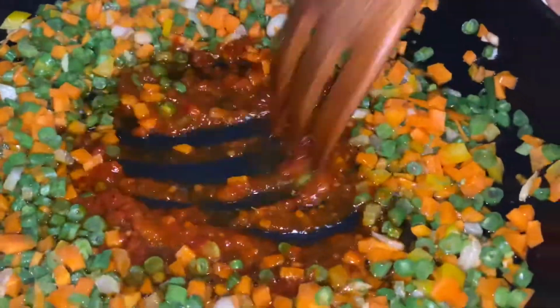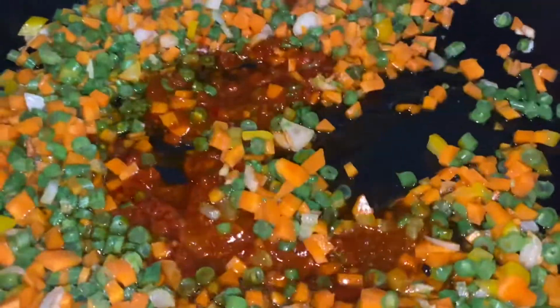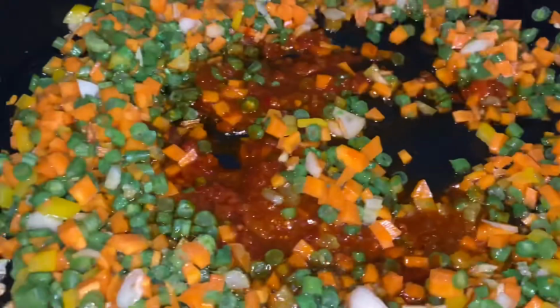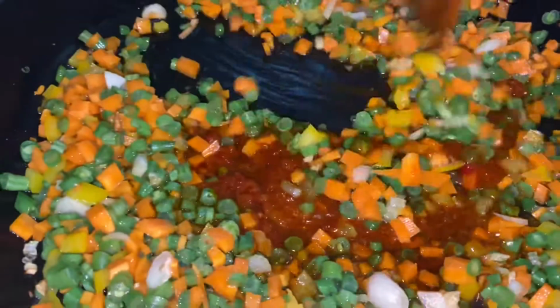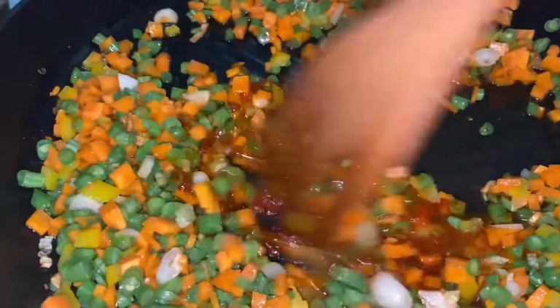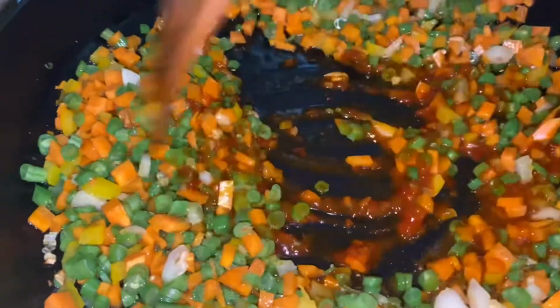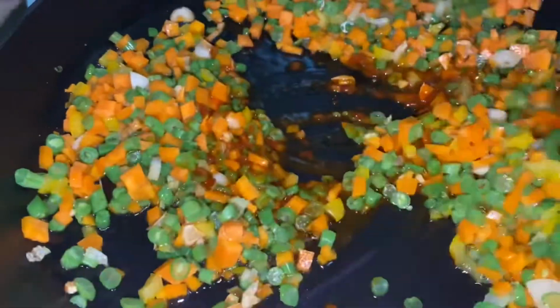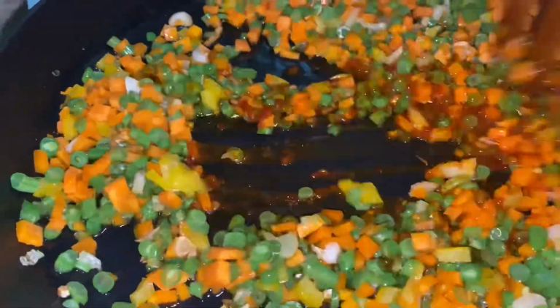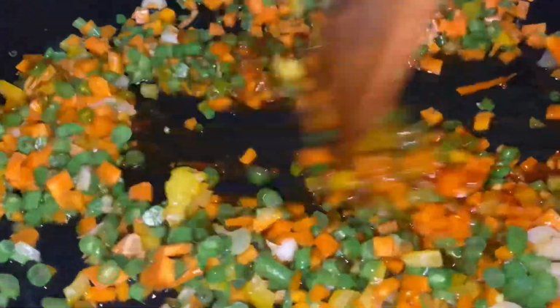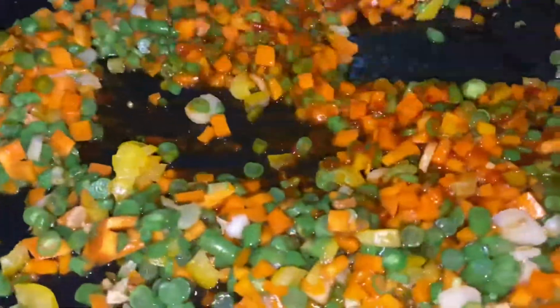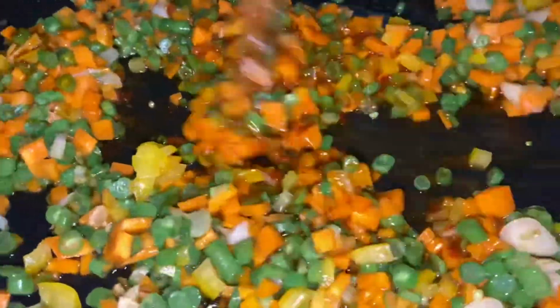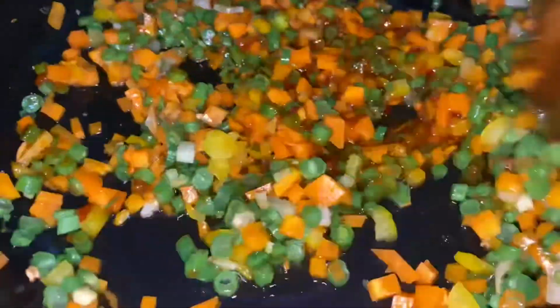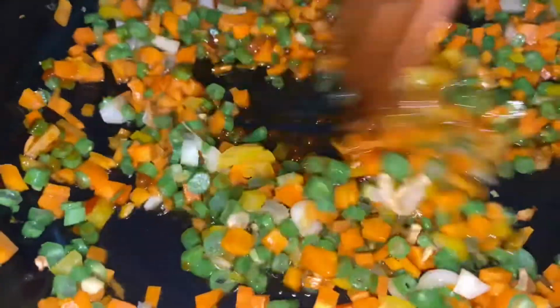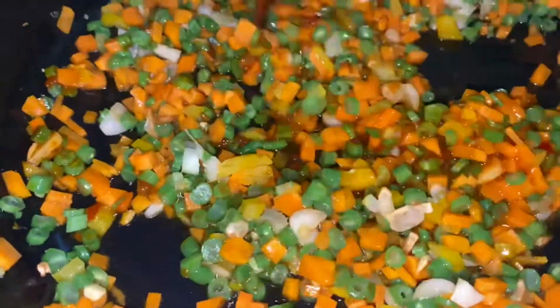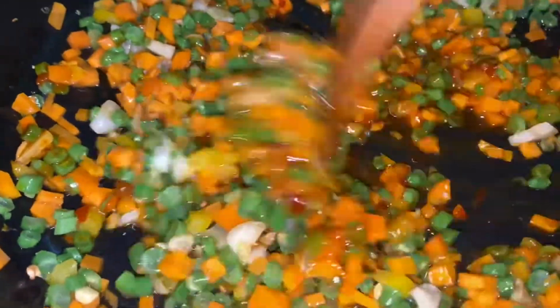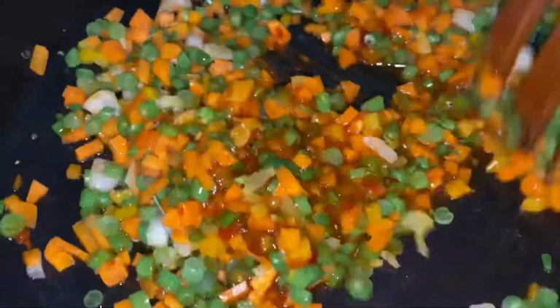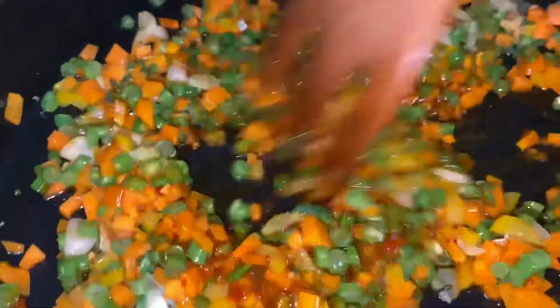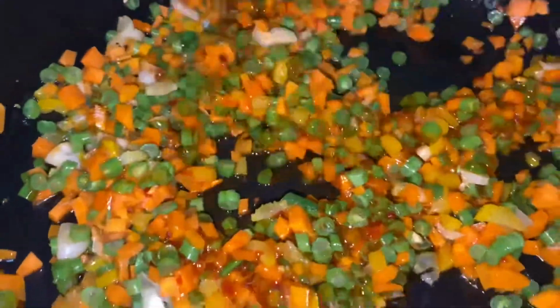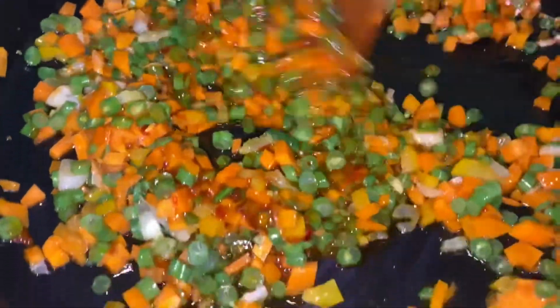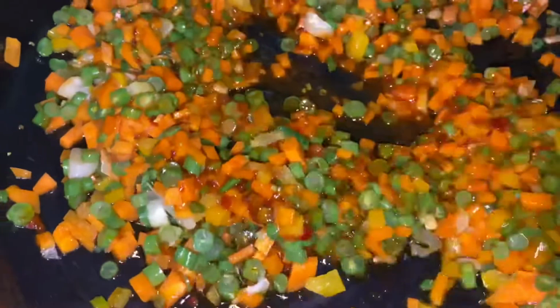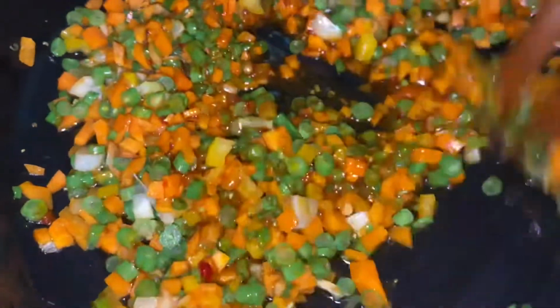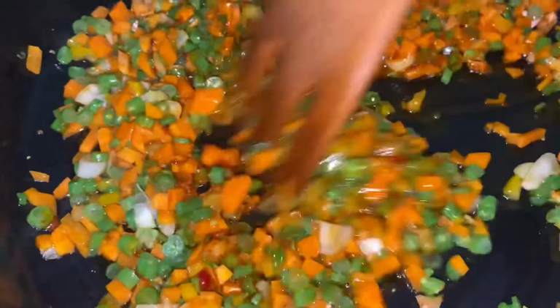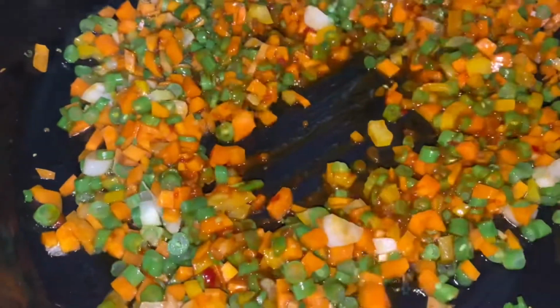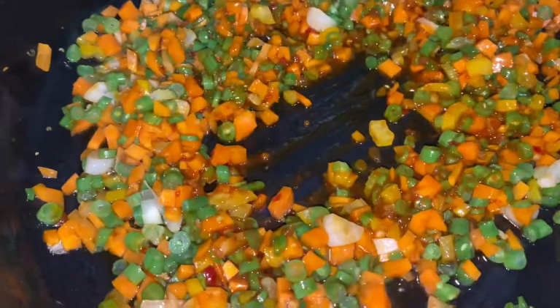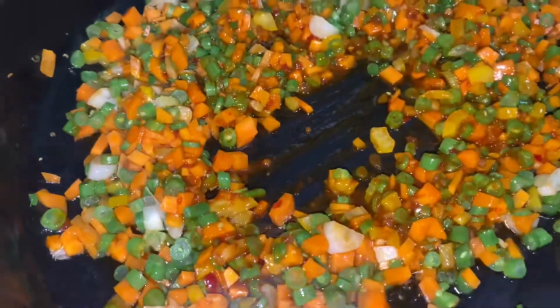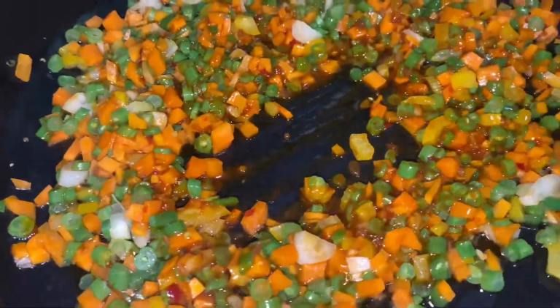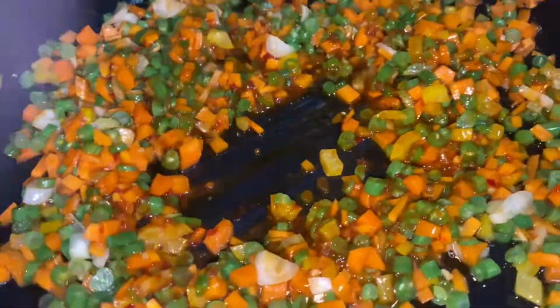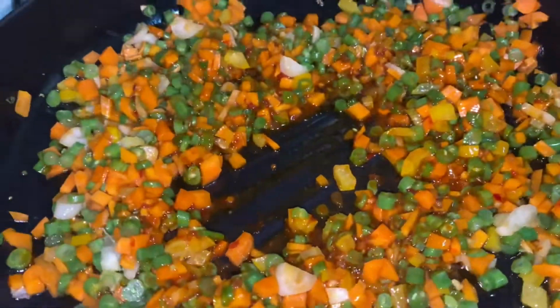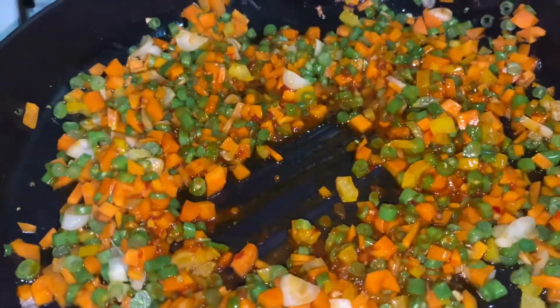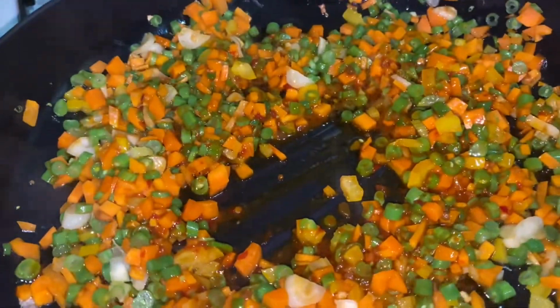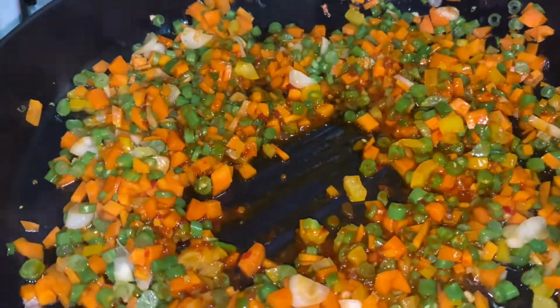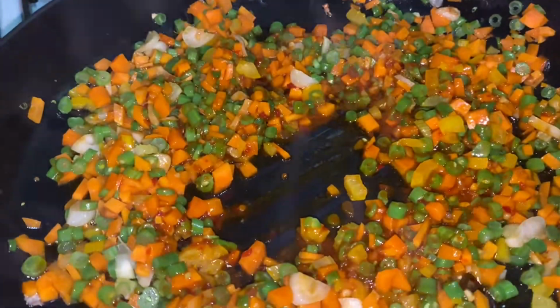Now we add all these vegetables. We don't fully cook the vegetables — they just need a light flavor. We don't want to cook them until they are completely done.